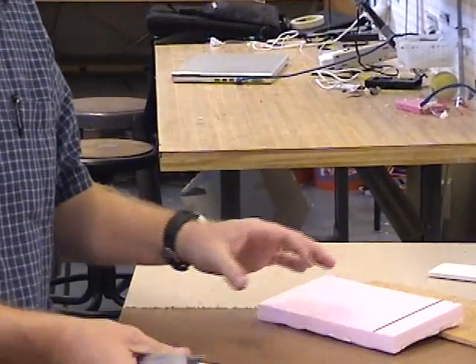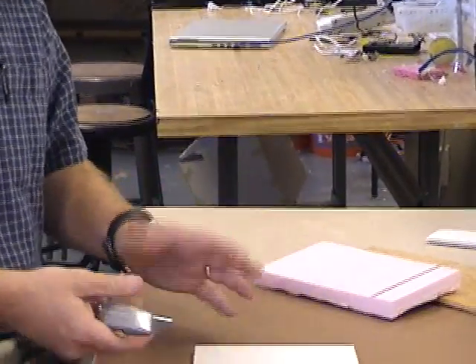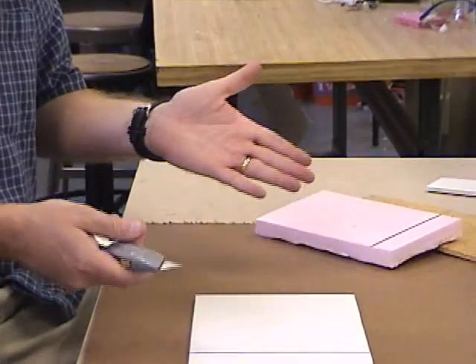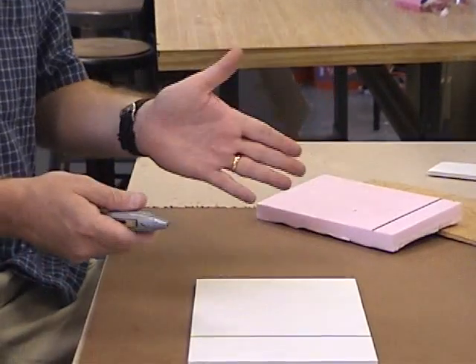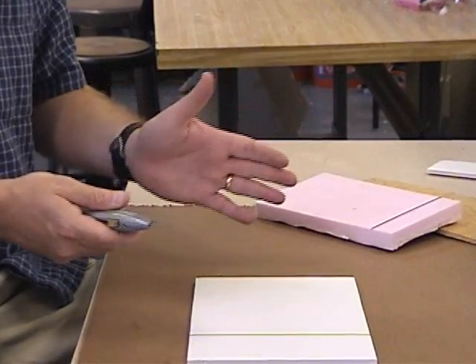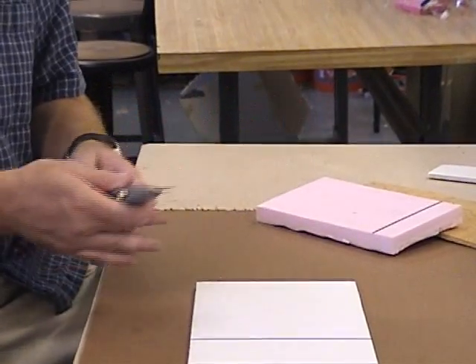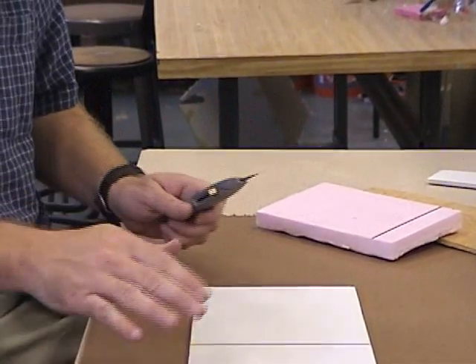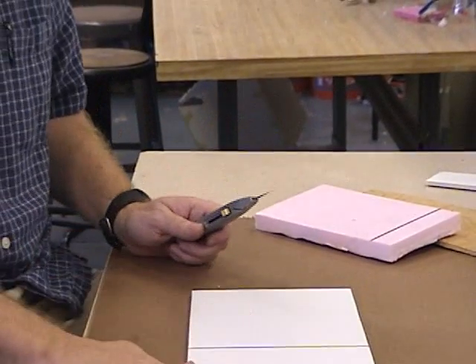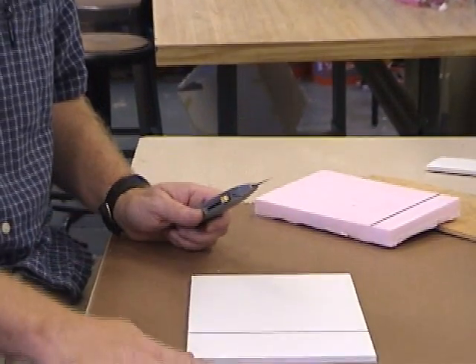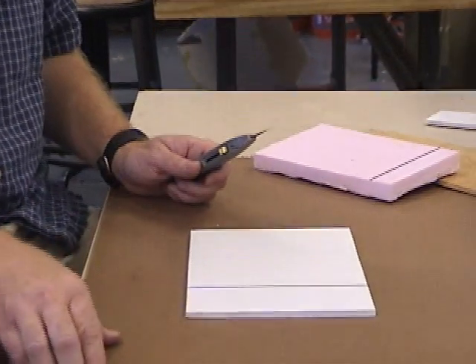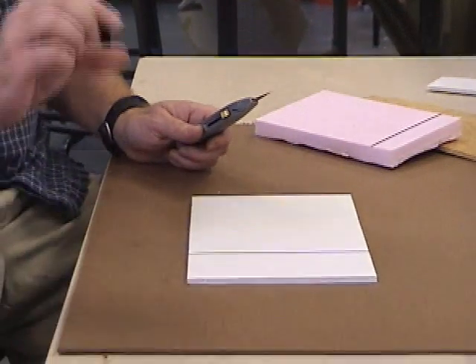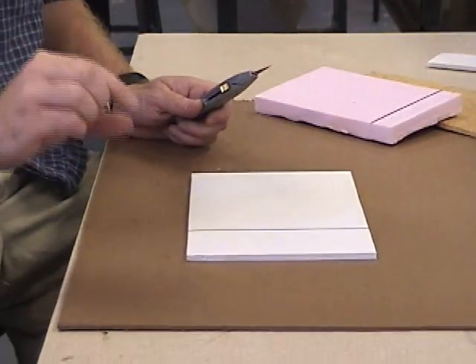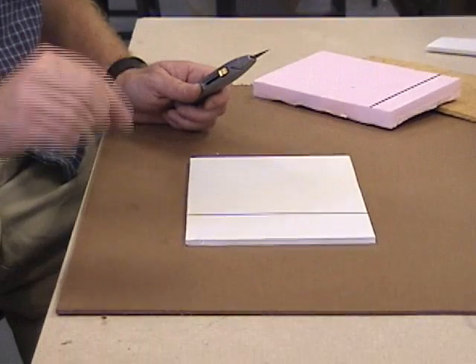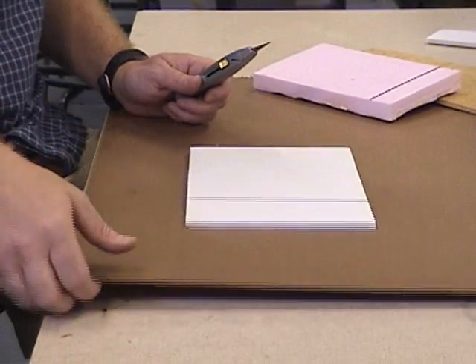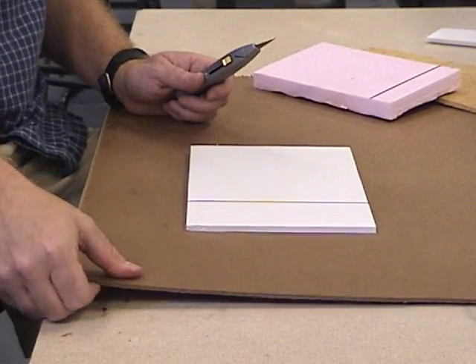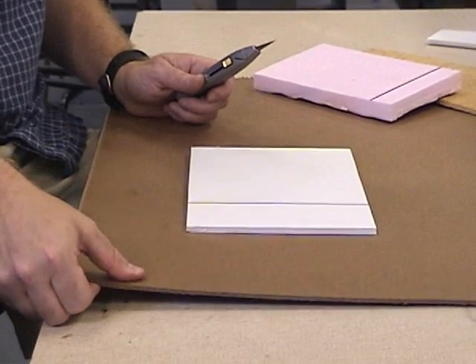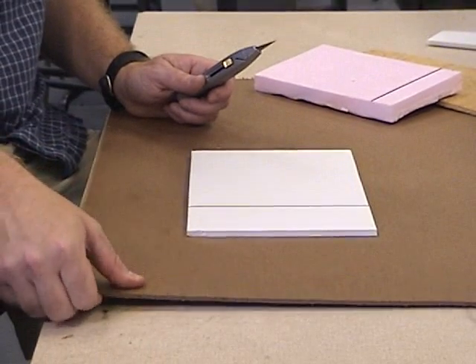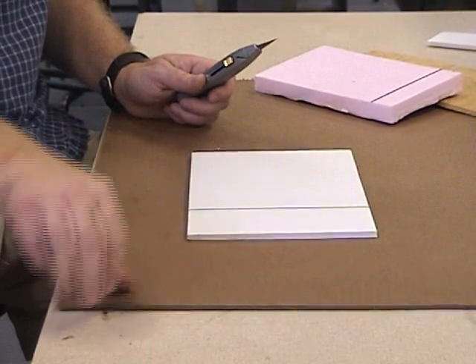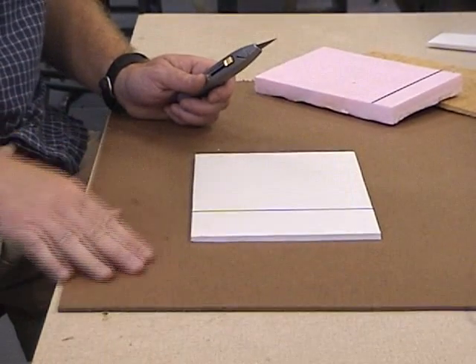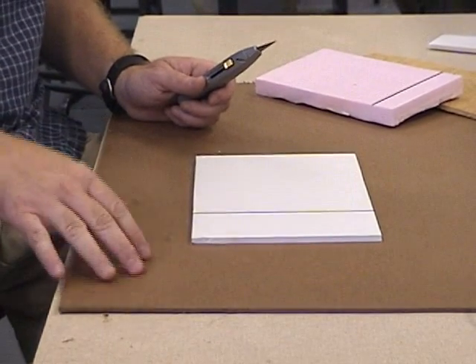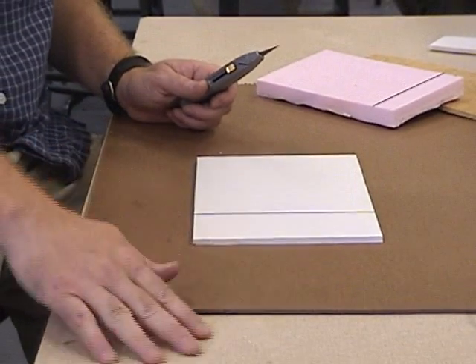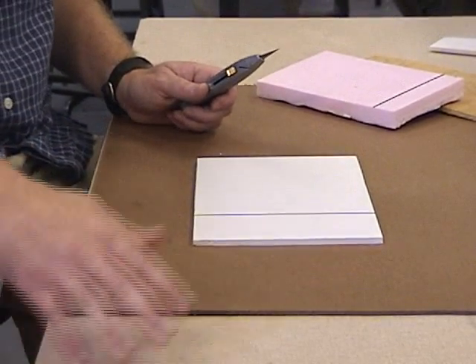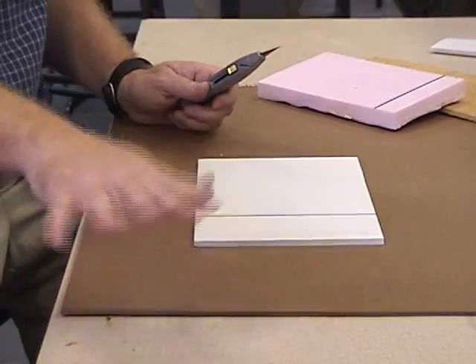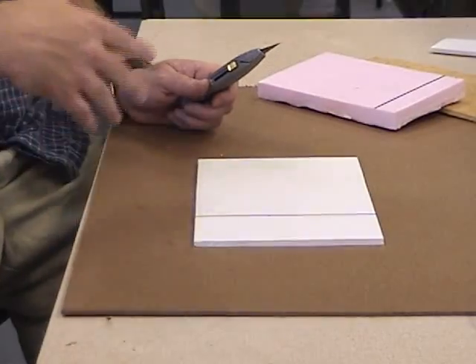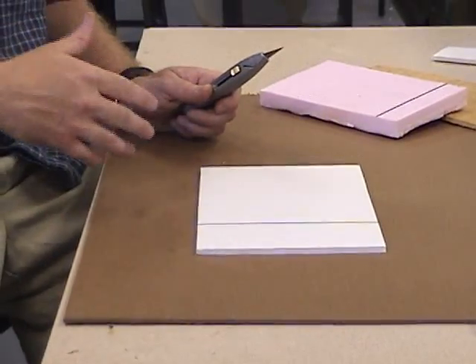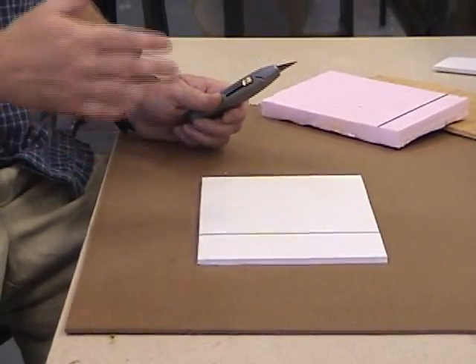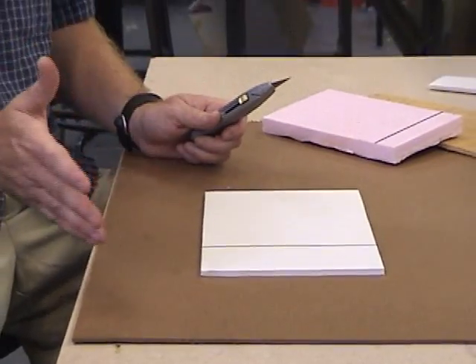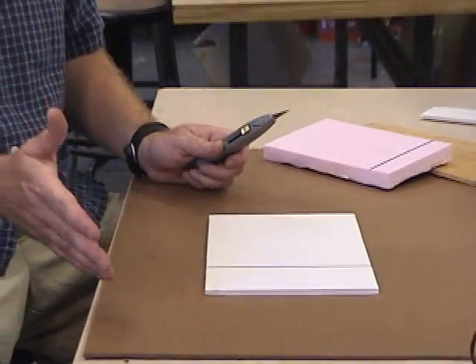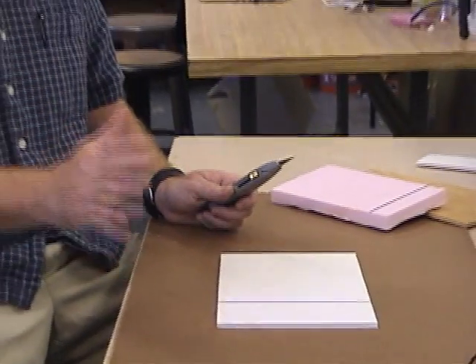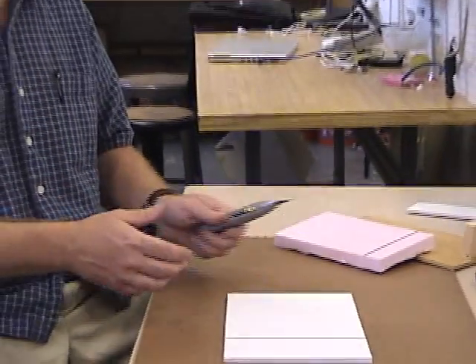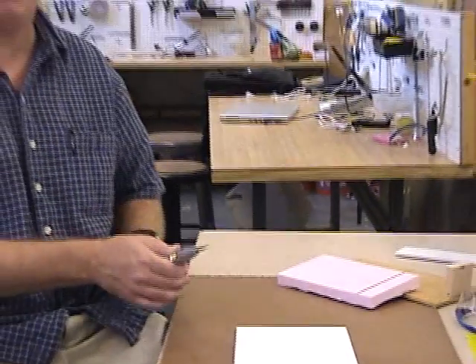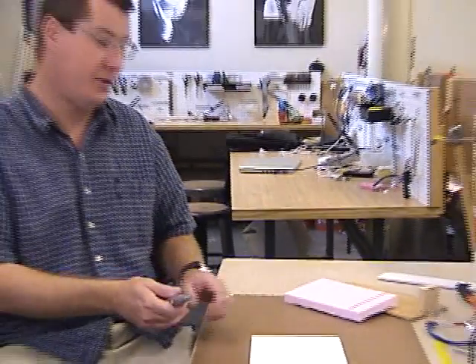The first important thing before you start to cut: you need to cover your work surface with many layers of cardboard, or a thin piece of scrap wood, unless you have a cruddy workbench. But if you're cutting on your kitchen table or something, you want to make sure you don't wreck the furniture.